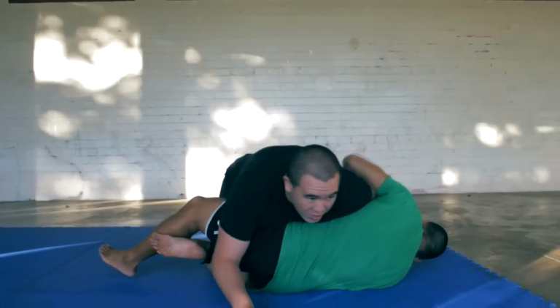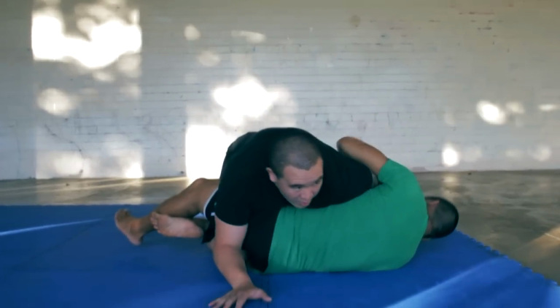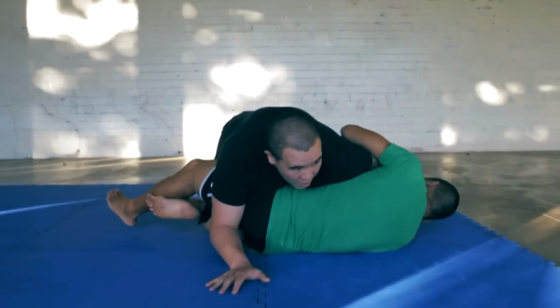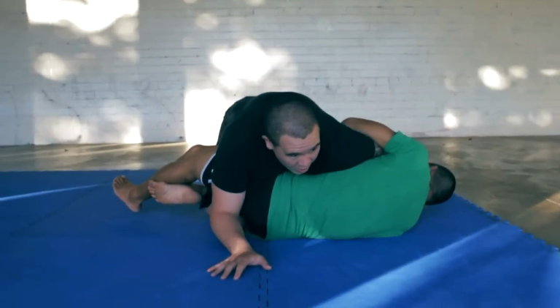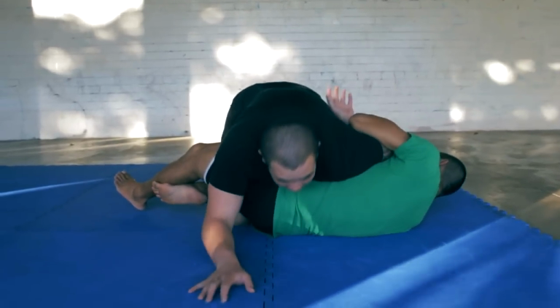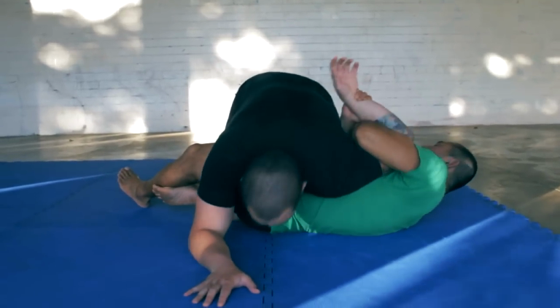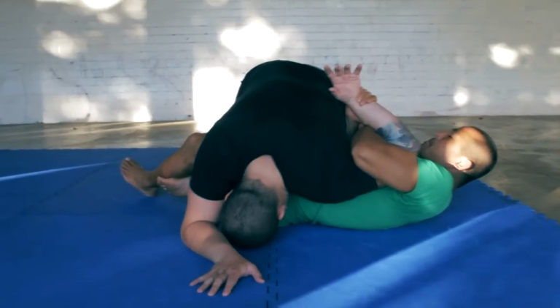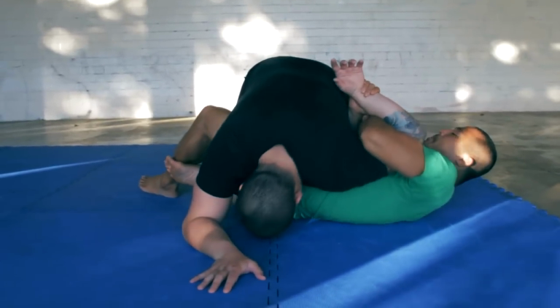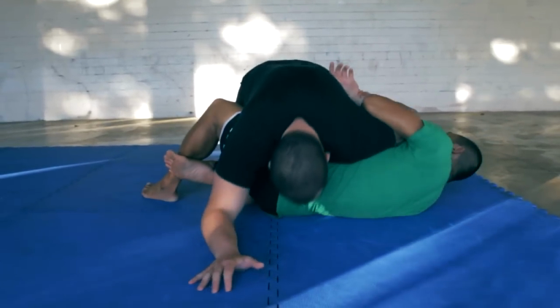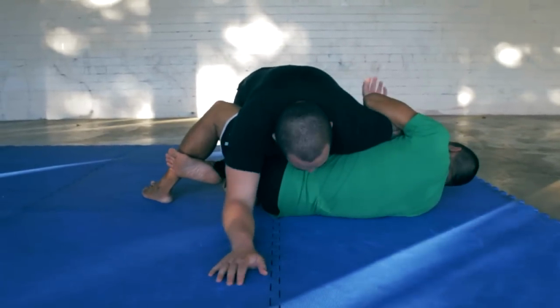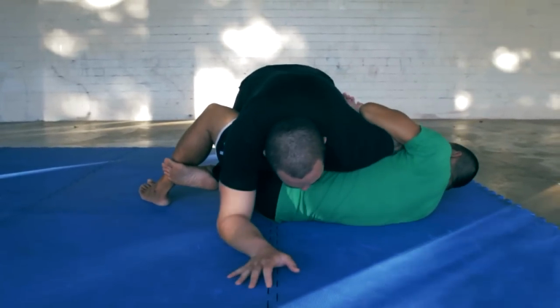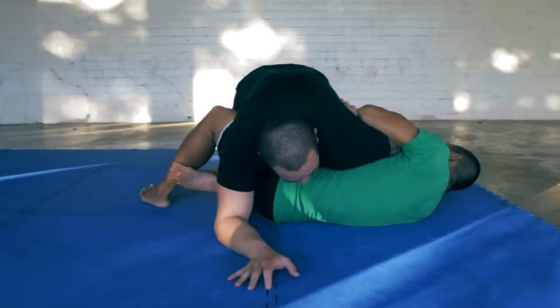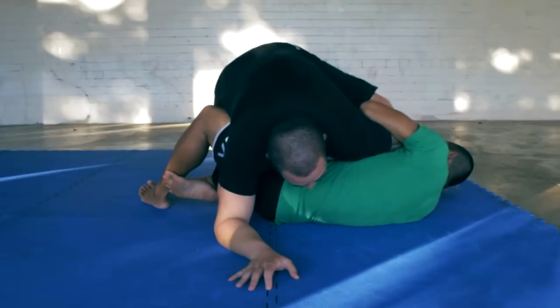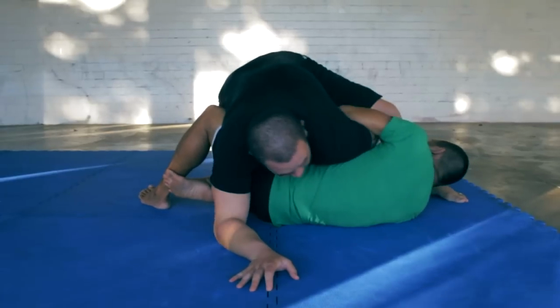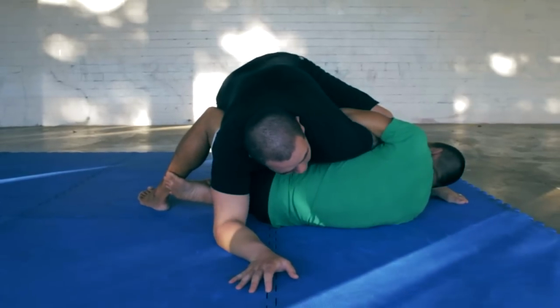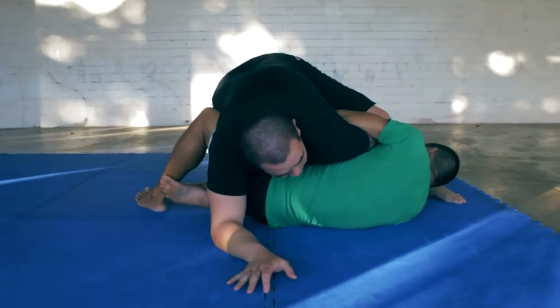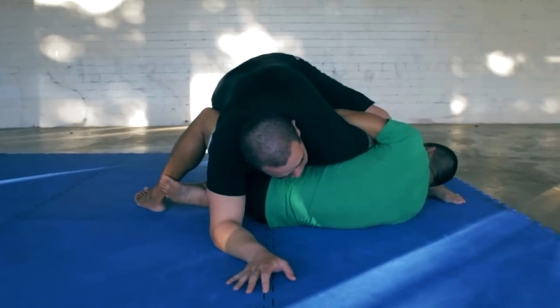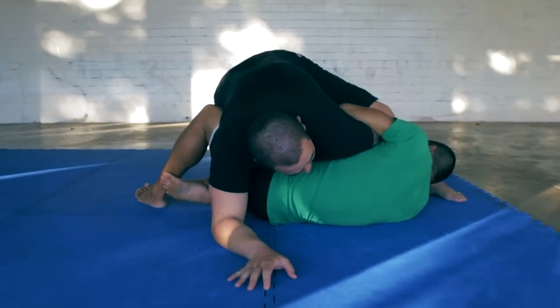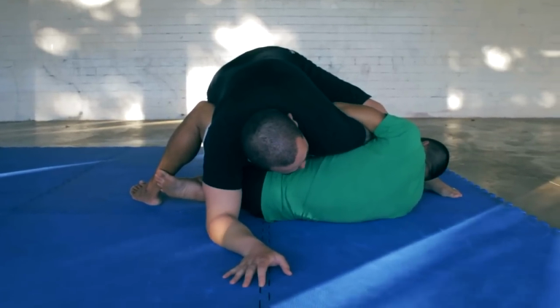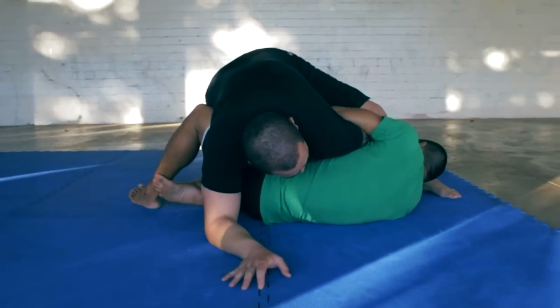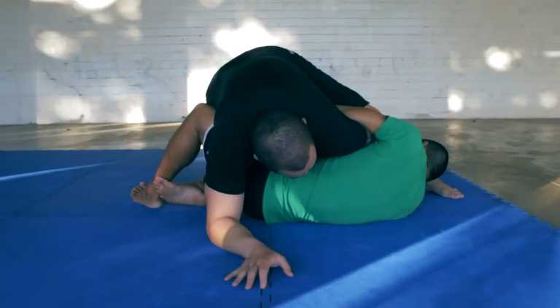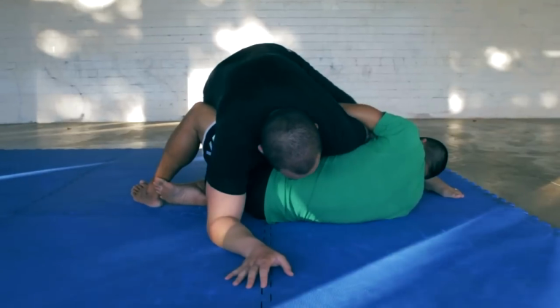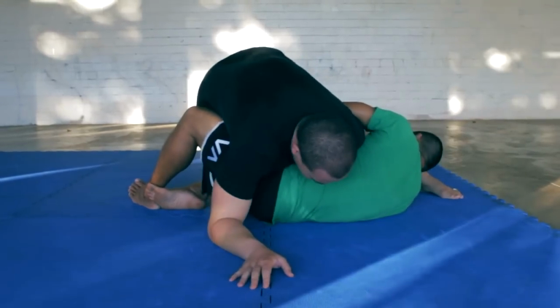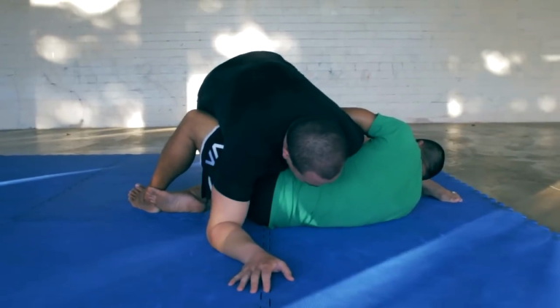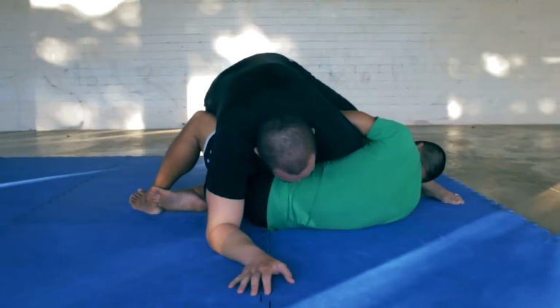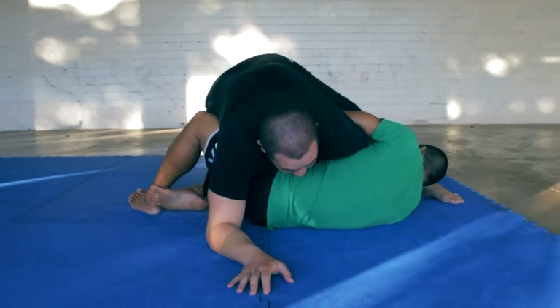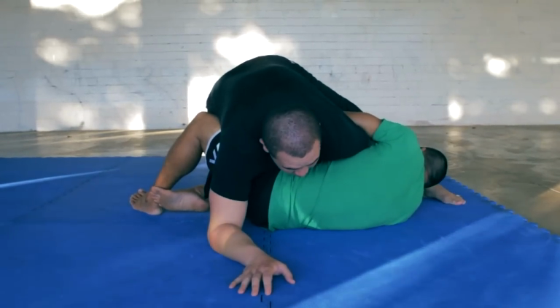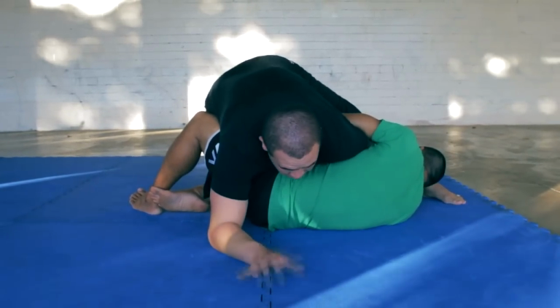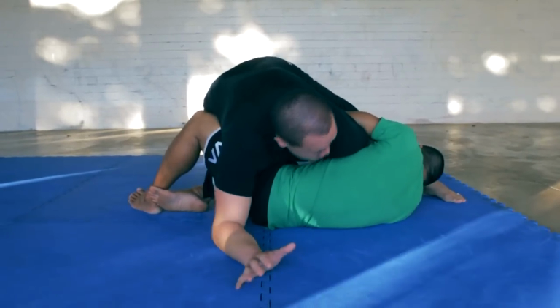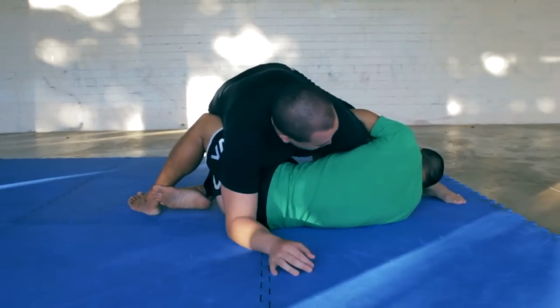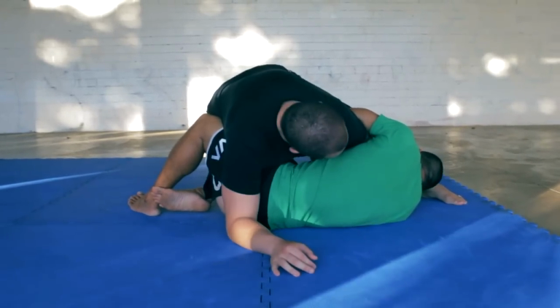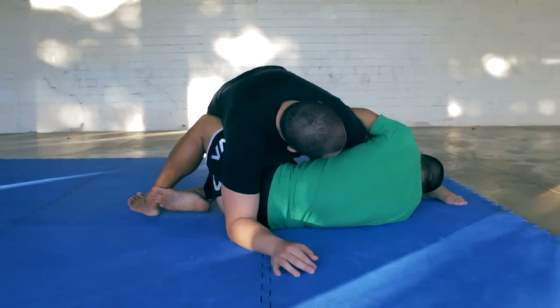So if he's got it here, the first thing that I want to do, so he doesn't pull it out and finish me, is at least use my leg to block. So I'm grabbing my own leg. Sometimes I can actually grab his leg, but I need to block somehow, just to keep myself from being finished in that position.